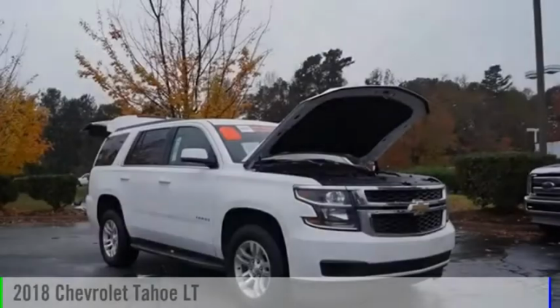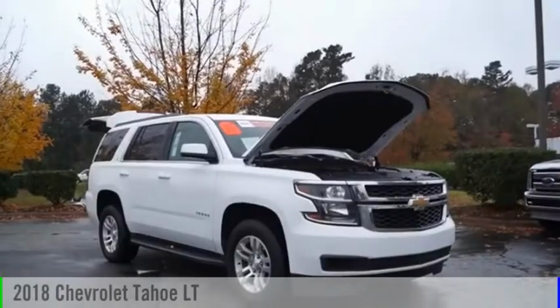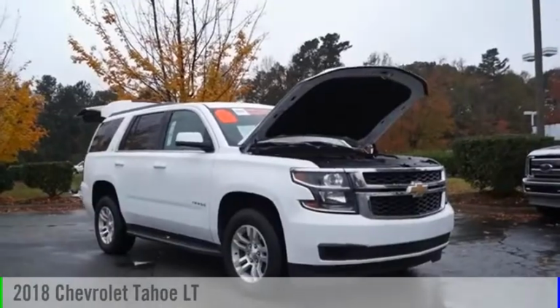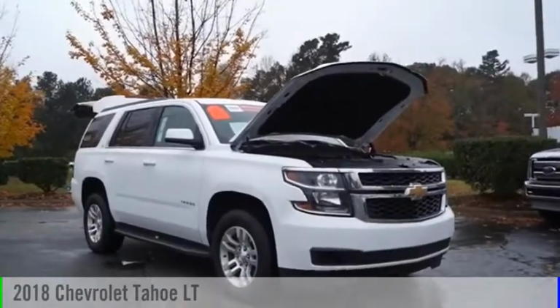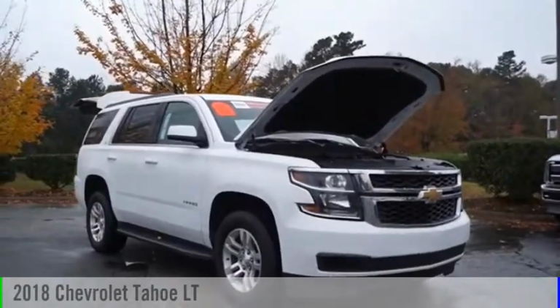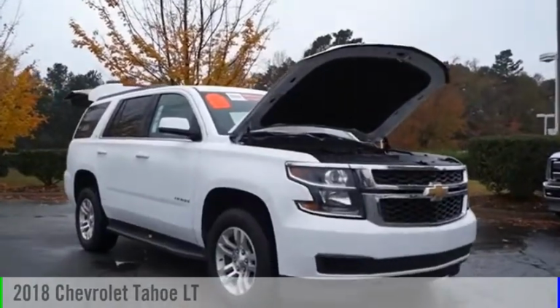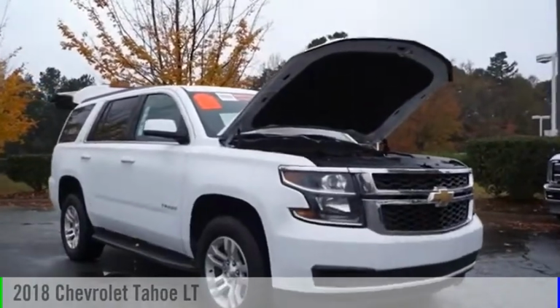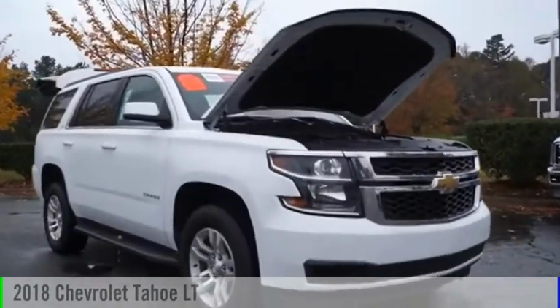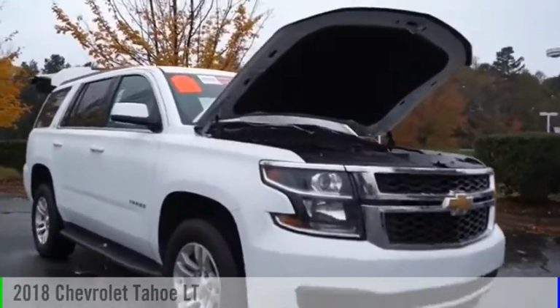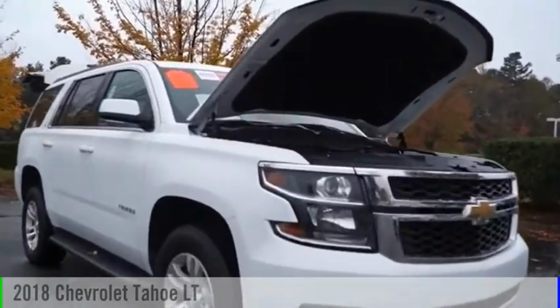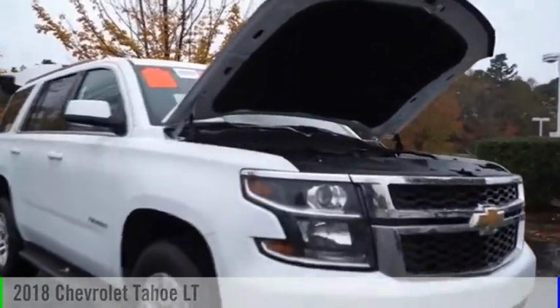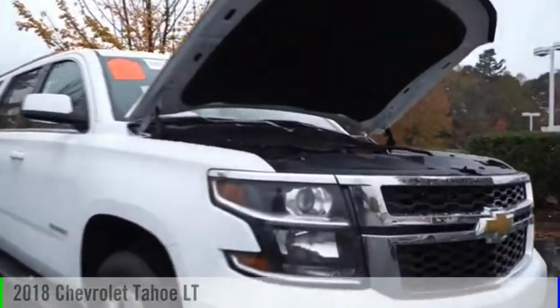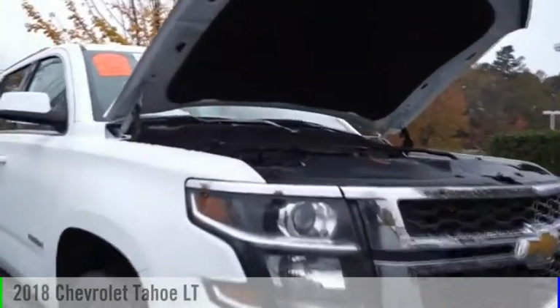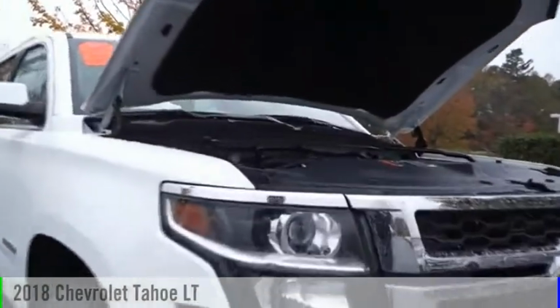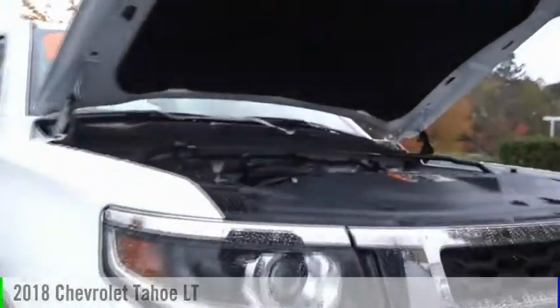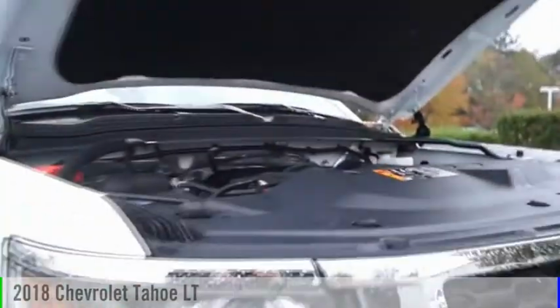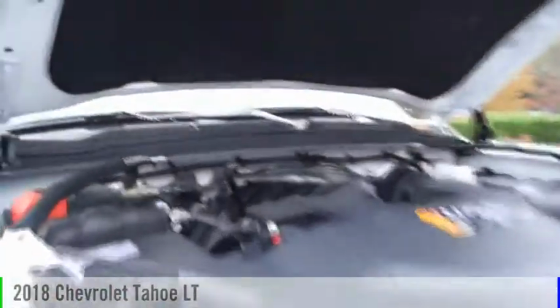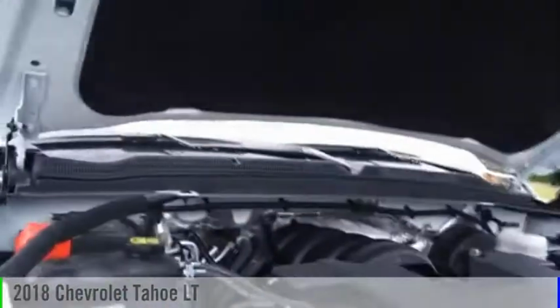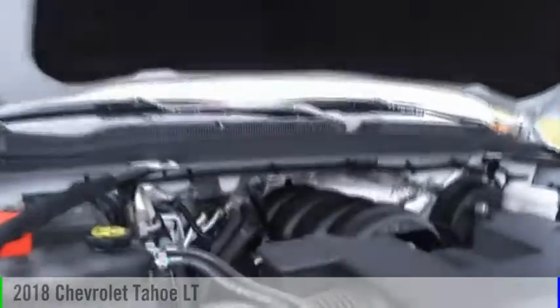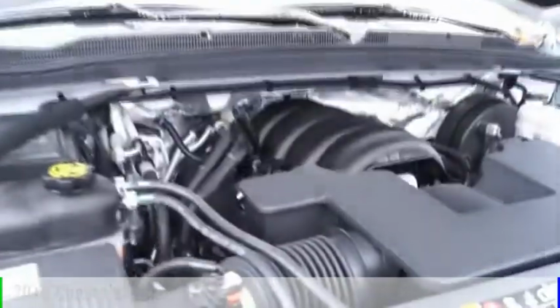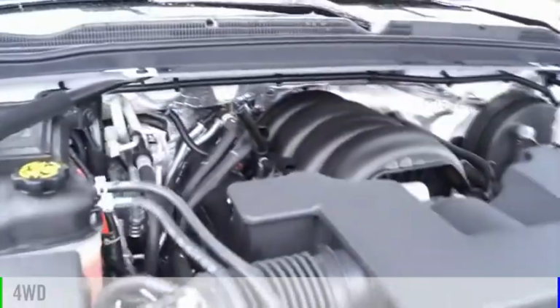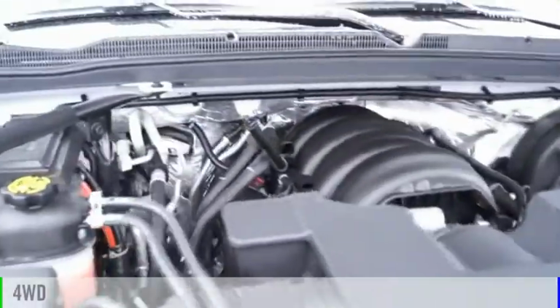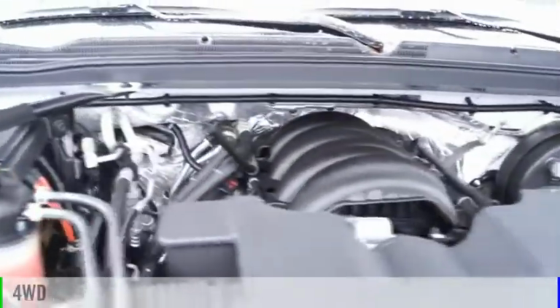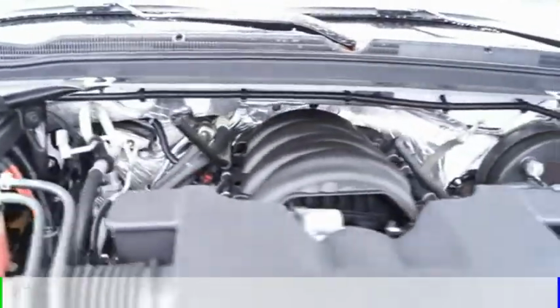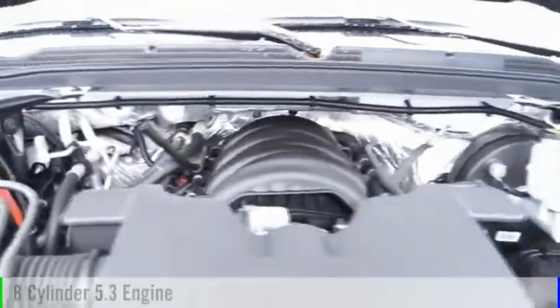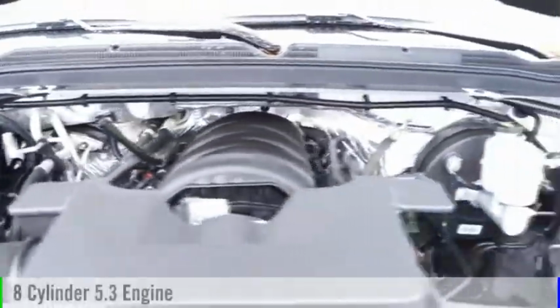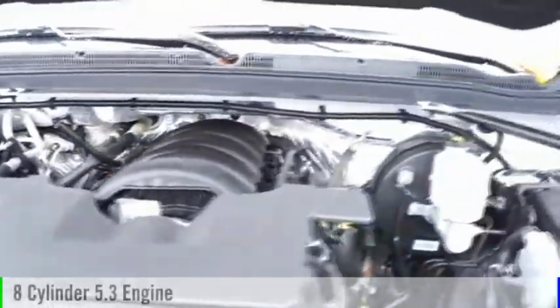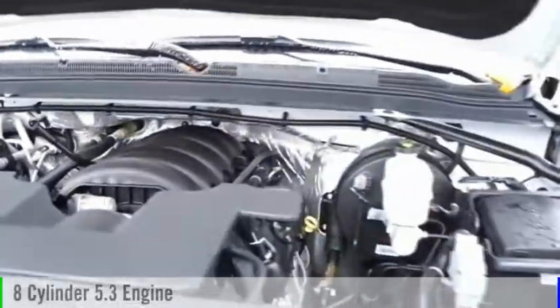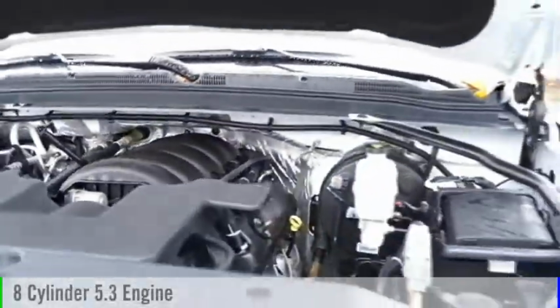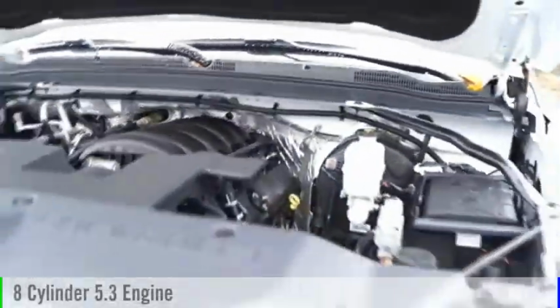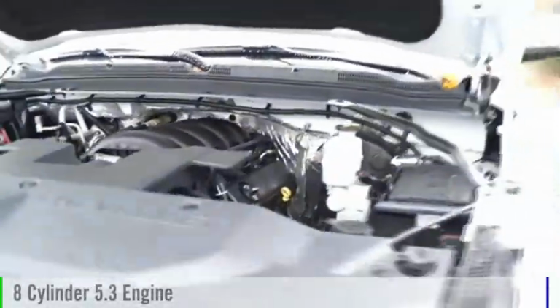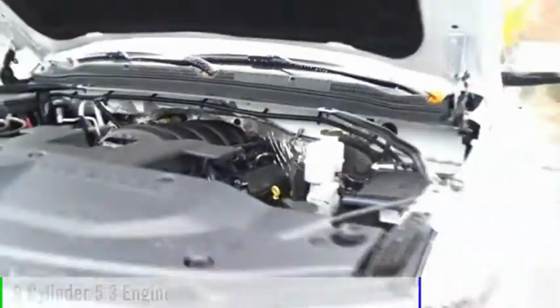Make a great choice today with the 2018 Tahoe. This vehicle is powered by a four-wheel drive, eight-cylinder, 5.3-liter engine.